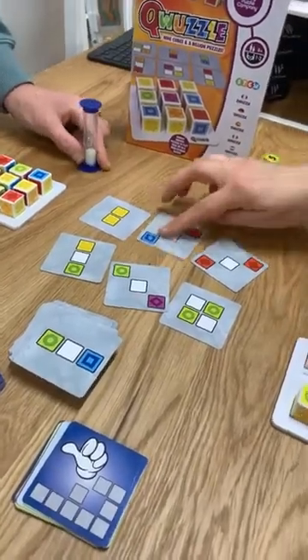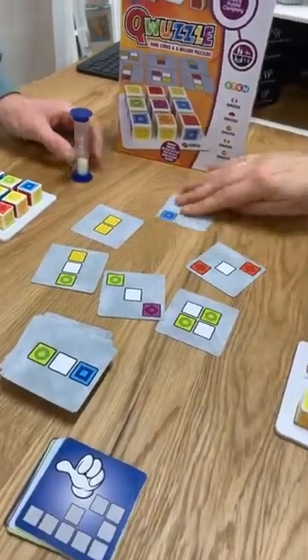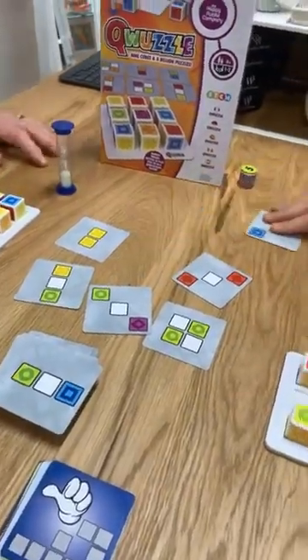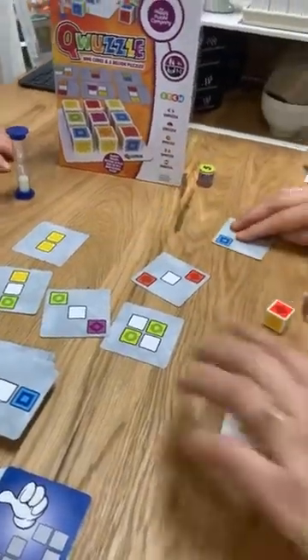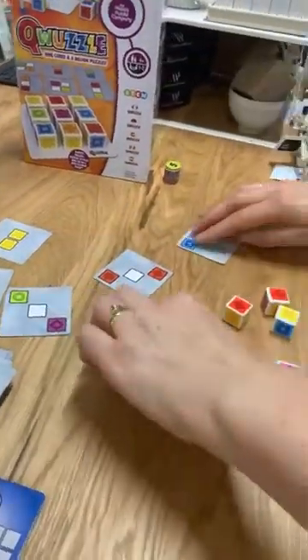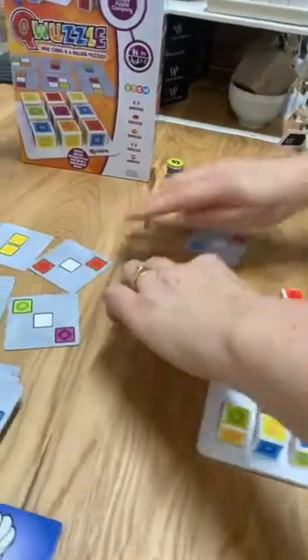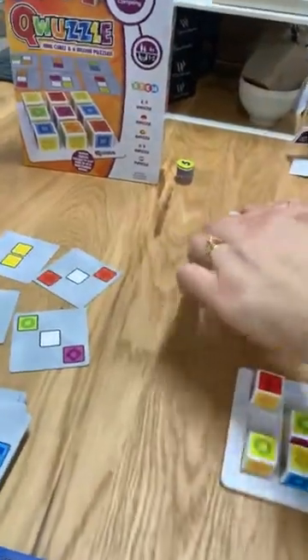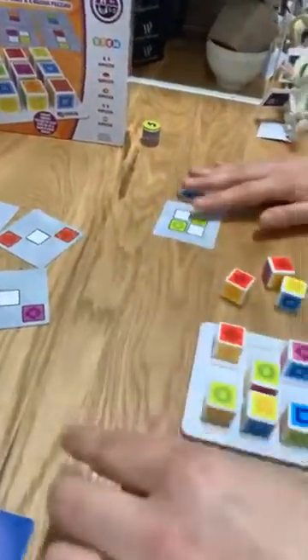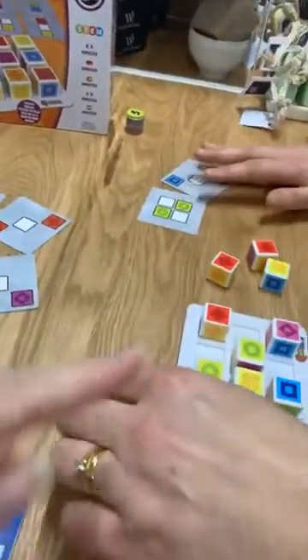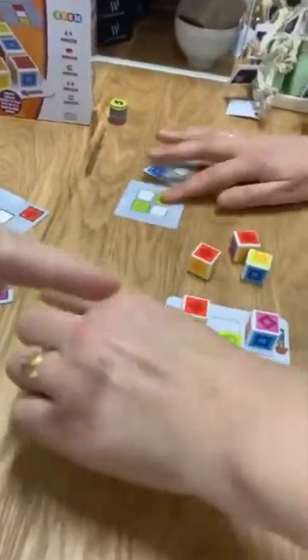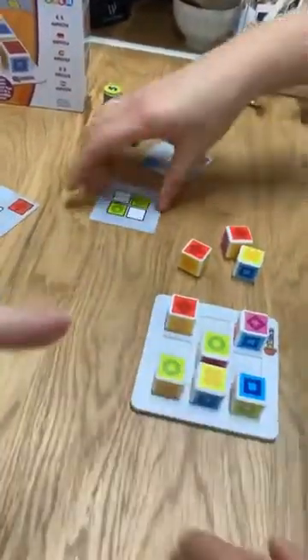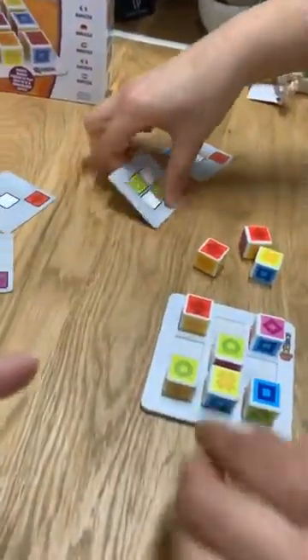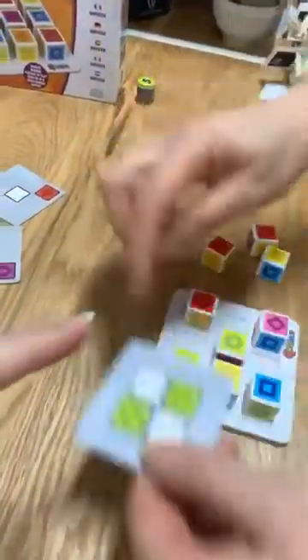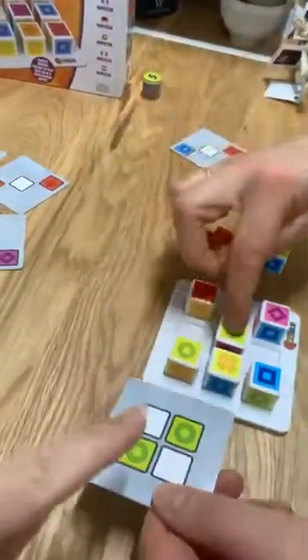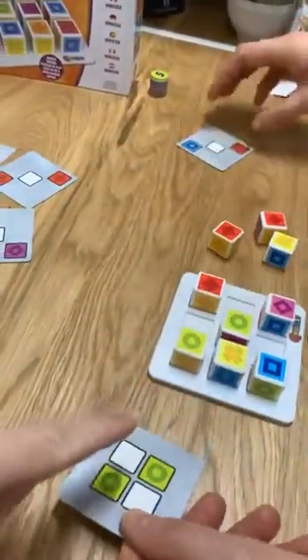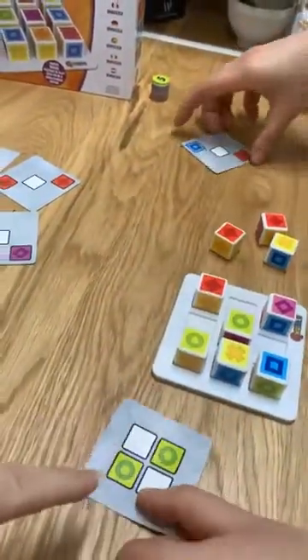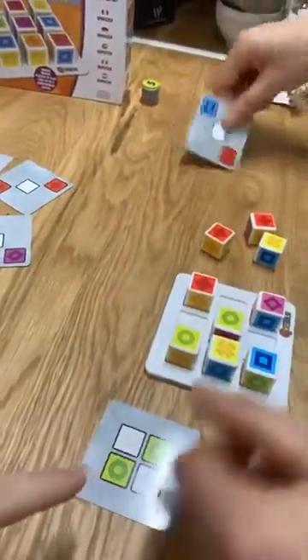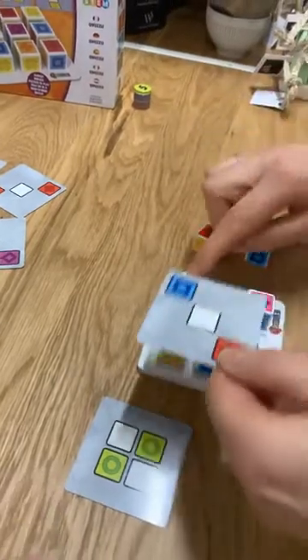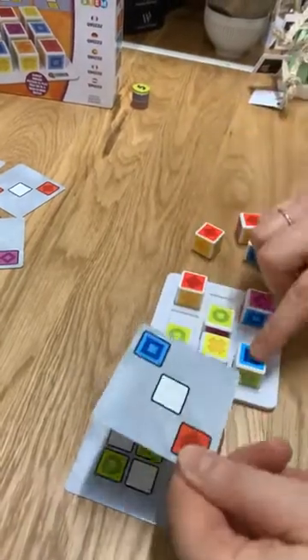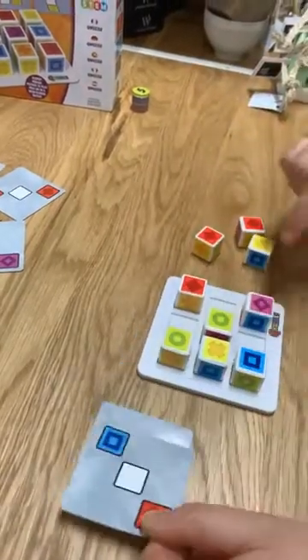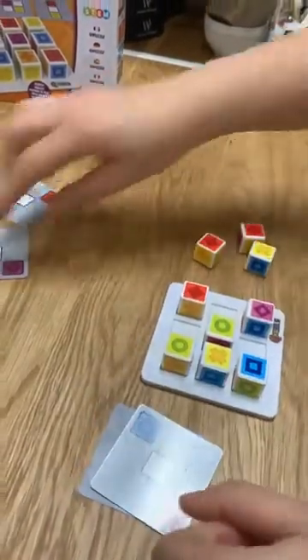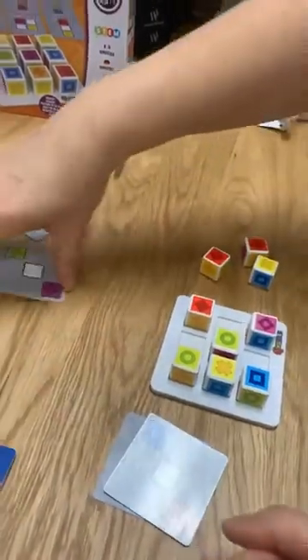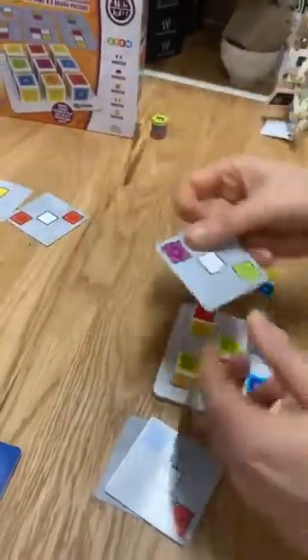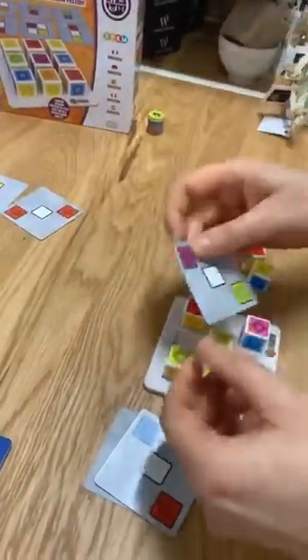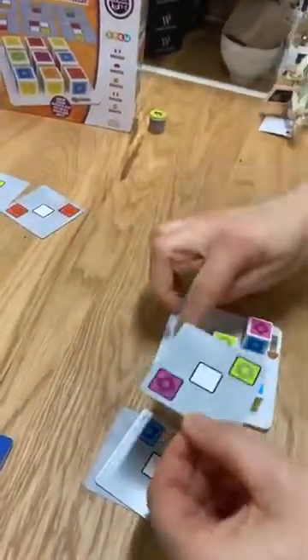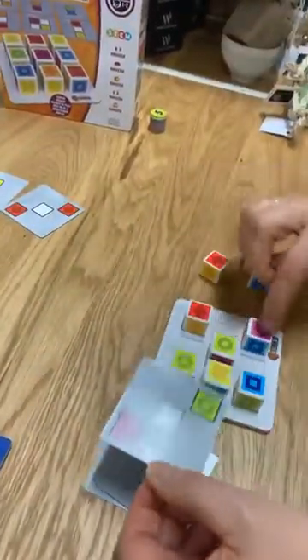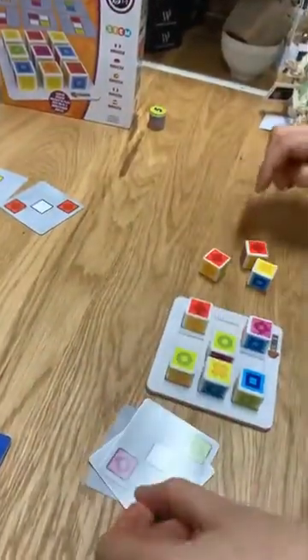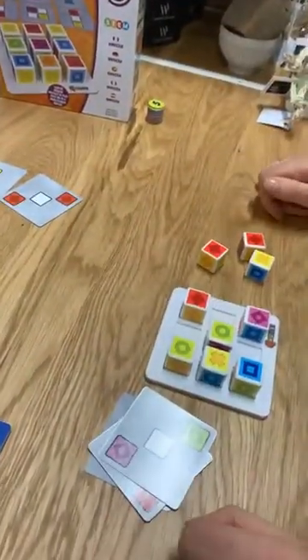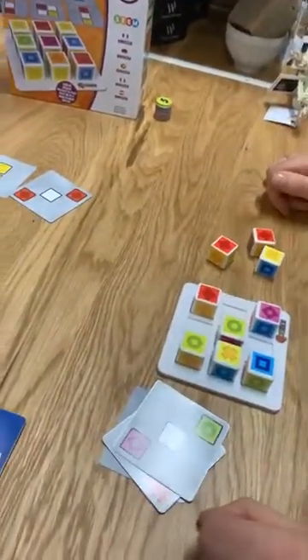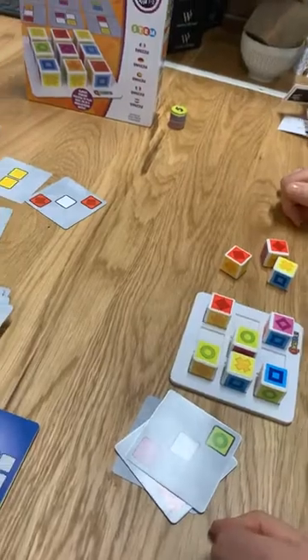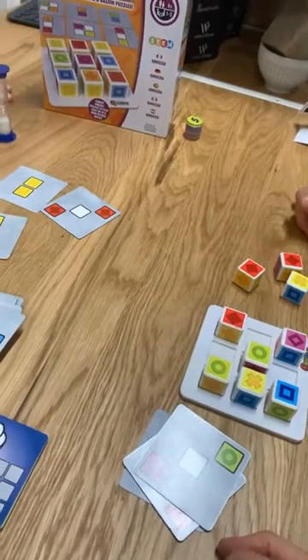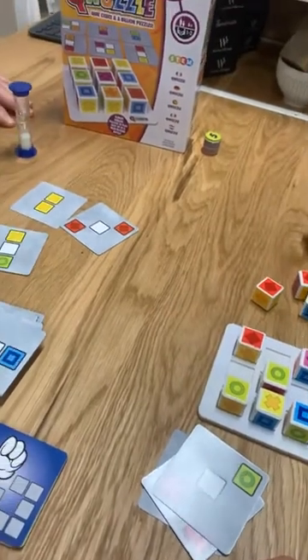Now let's check the results. Sarah shows her completed cards: she got the greens, the blue and the red. She thinks that's all she could make fit.